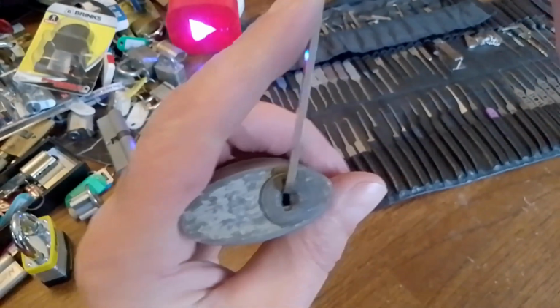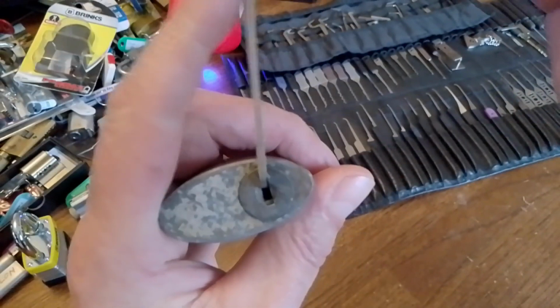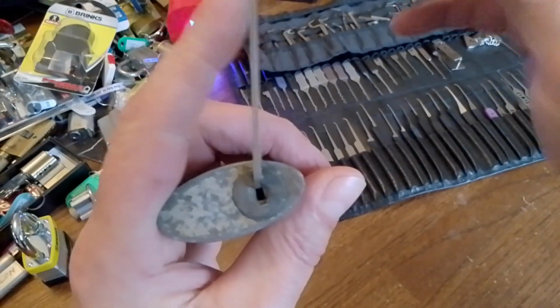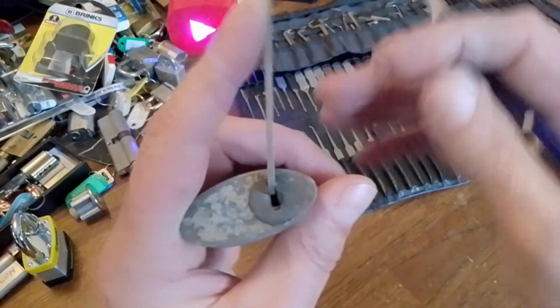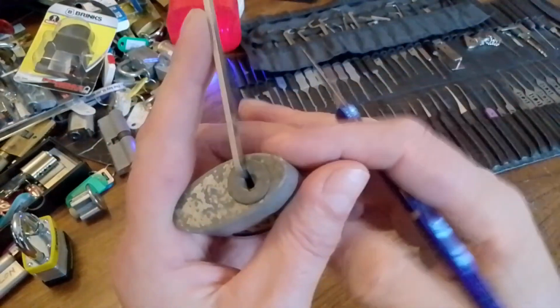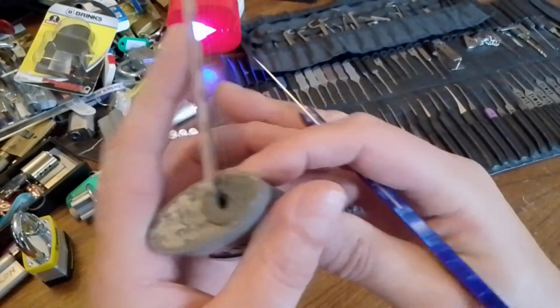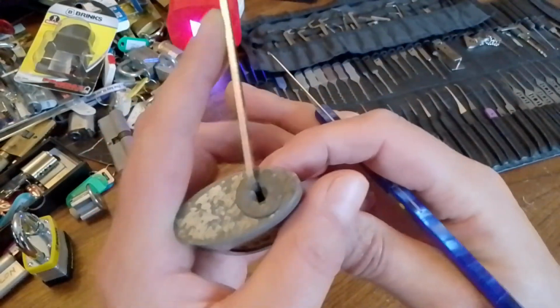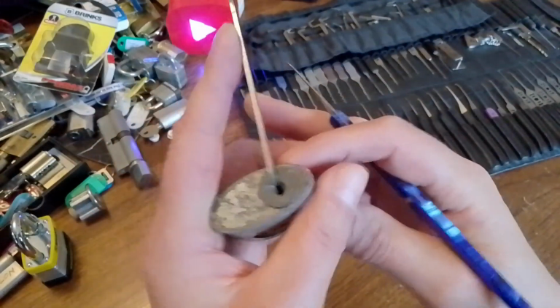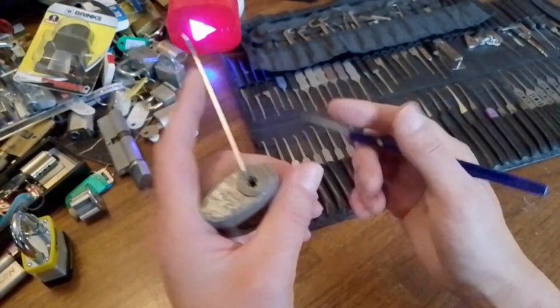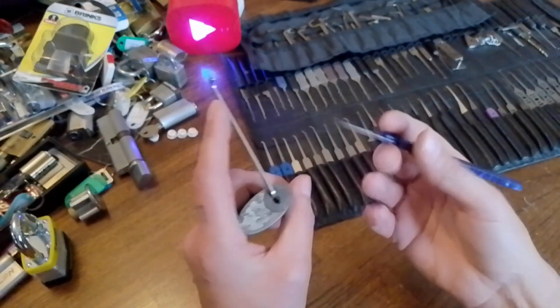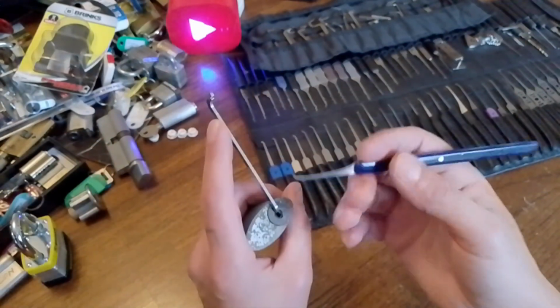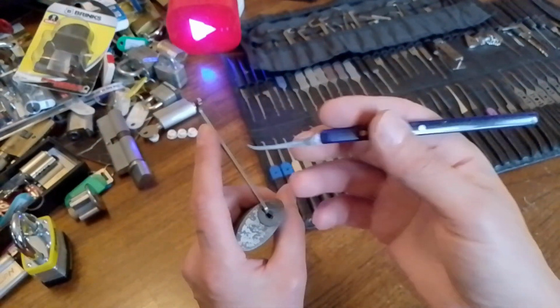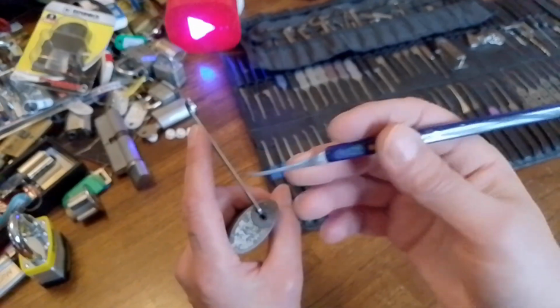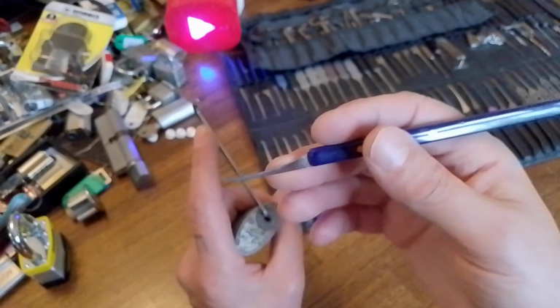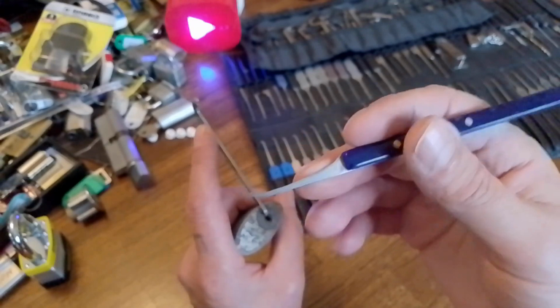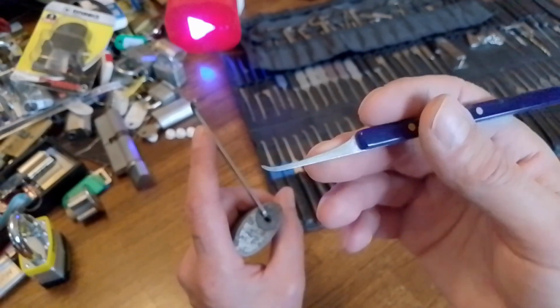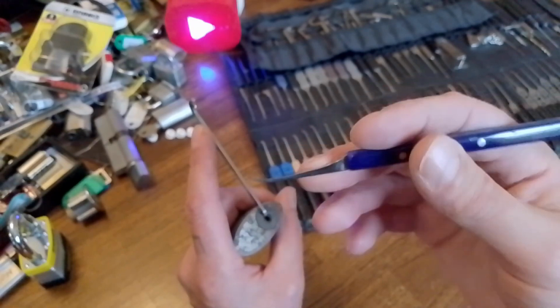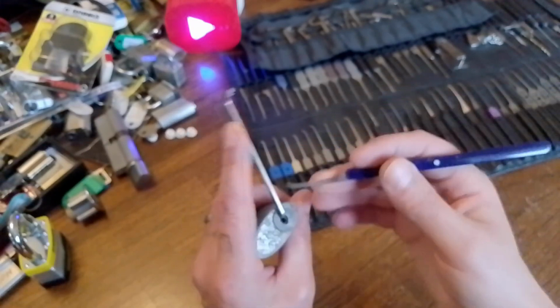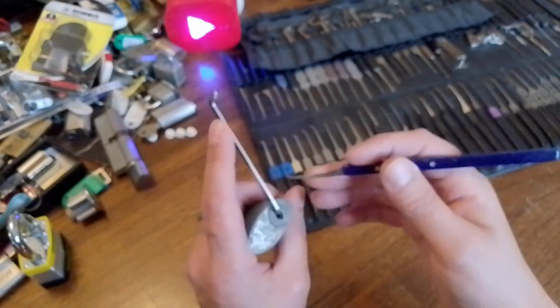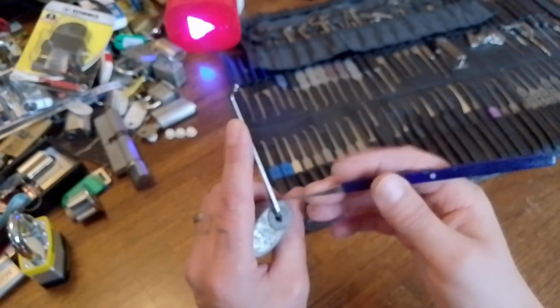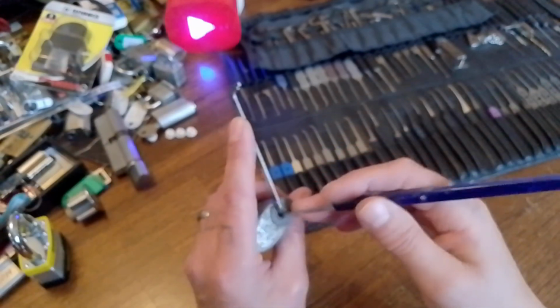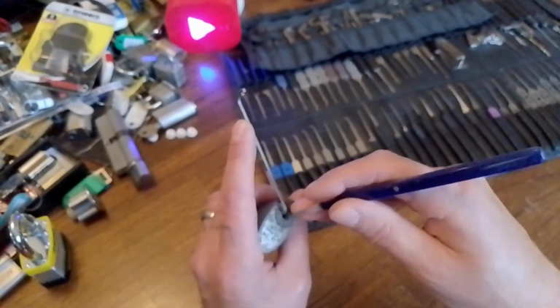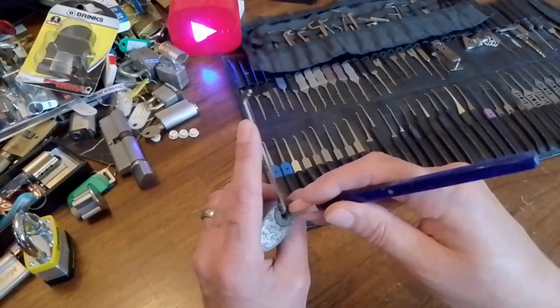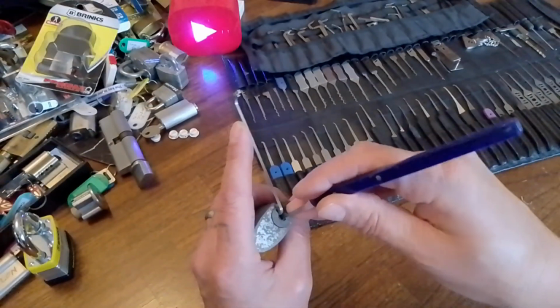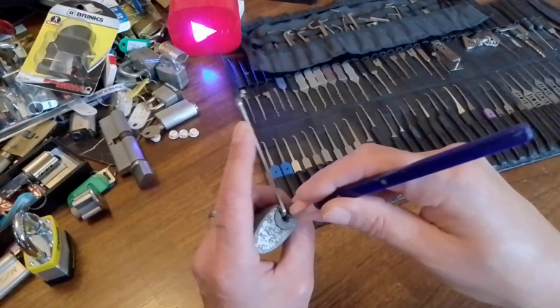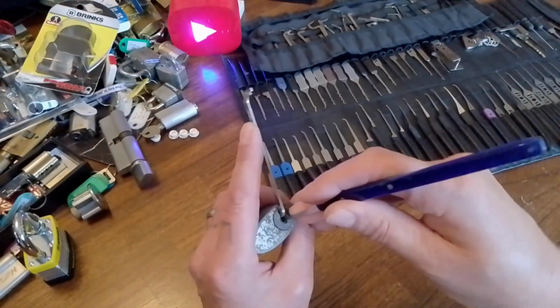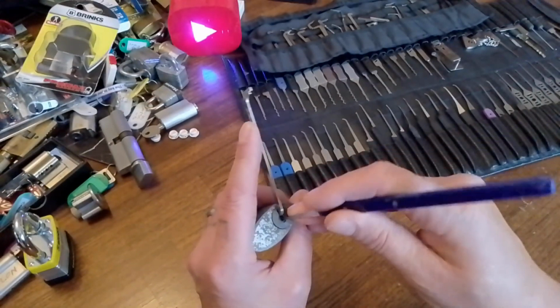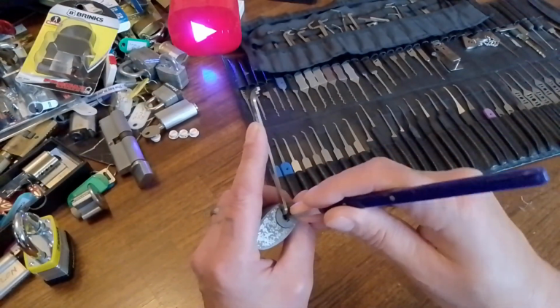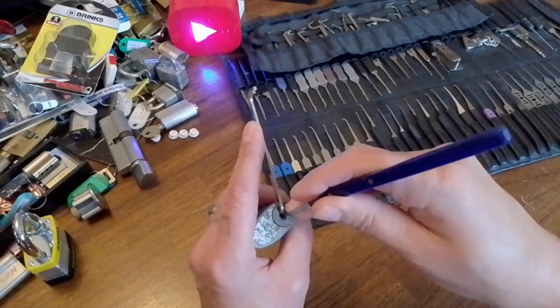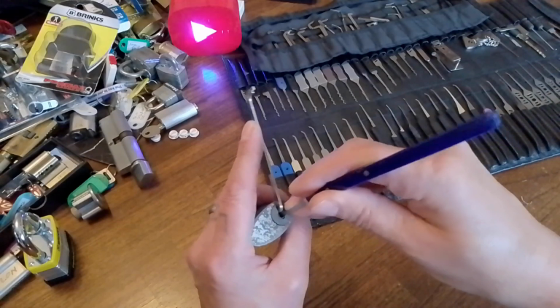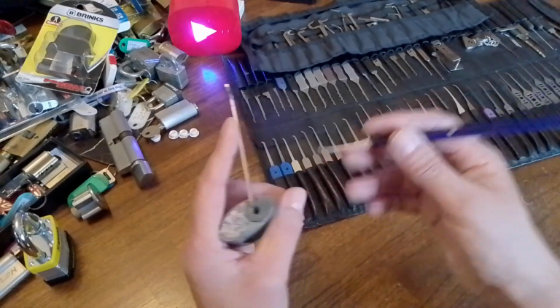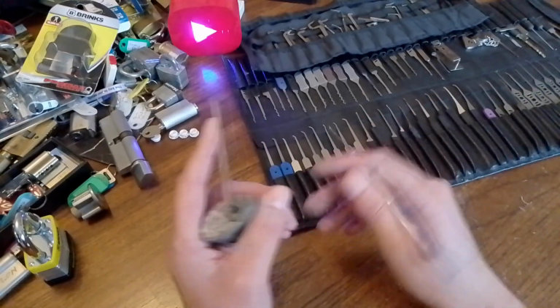It's got a bit of a spring back to it — quite a good spring. I'm going to use this custom pick from Papa Smurf, which he kindly gifted to me years ago. It doesn't have a key.